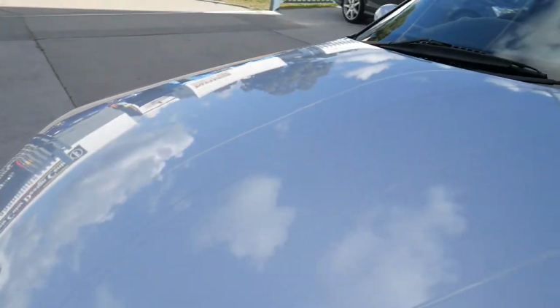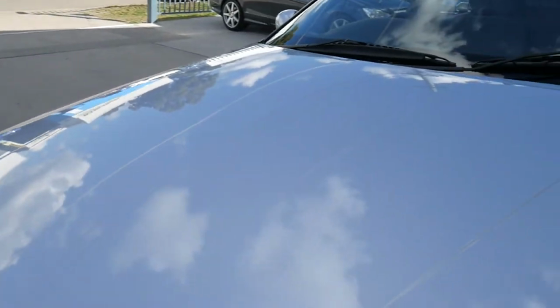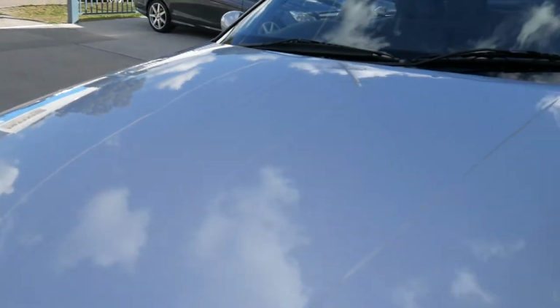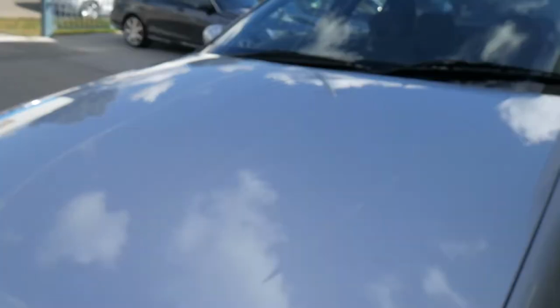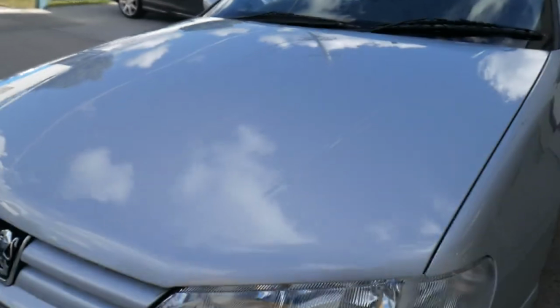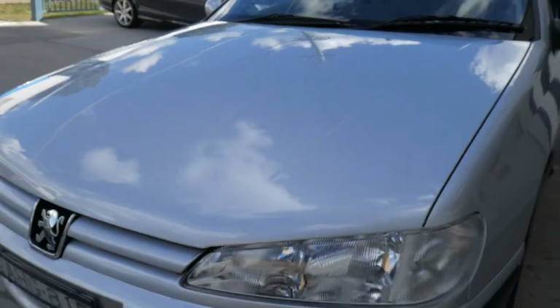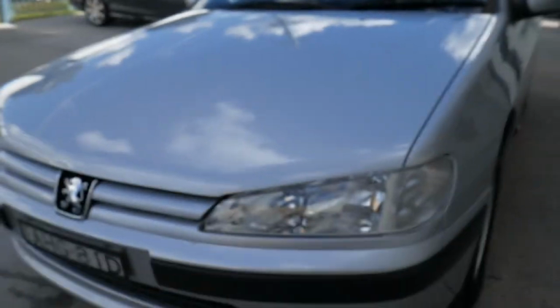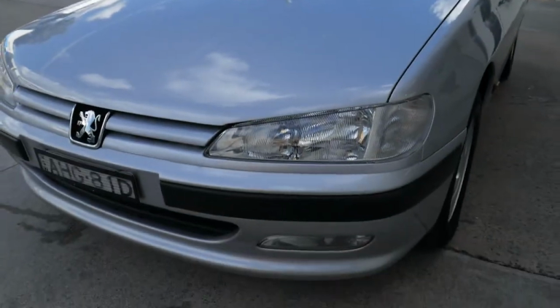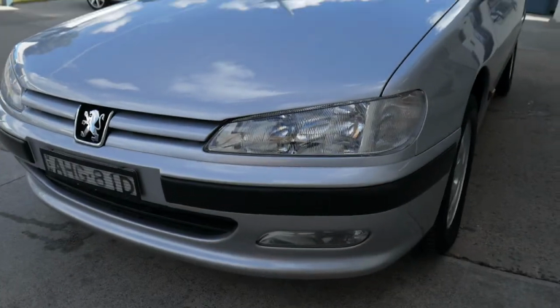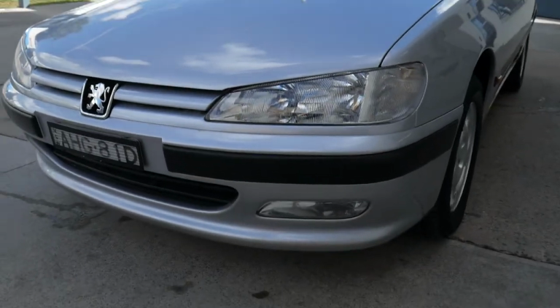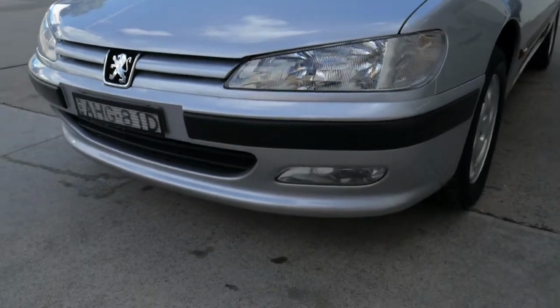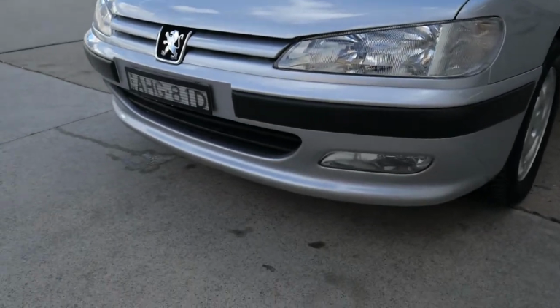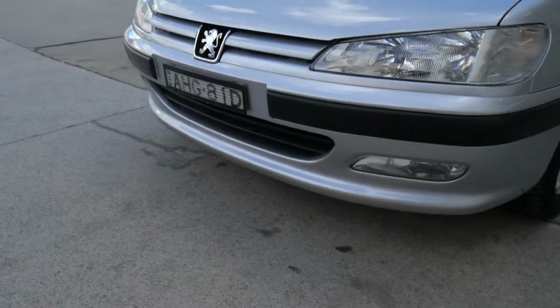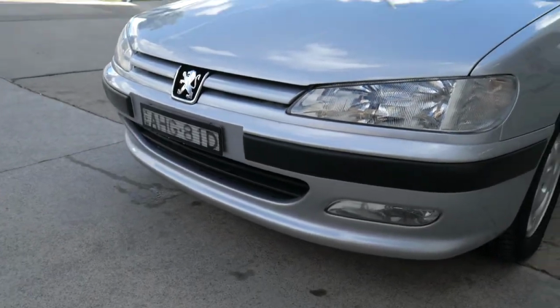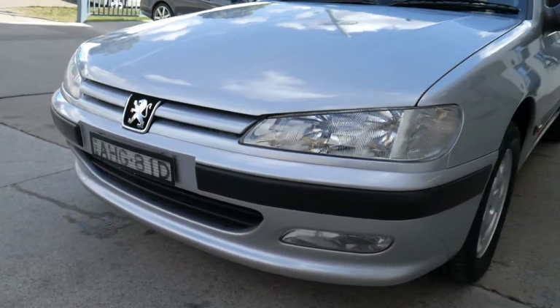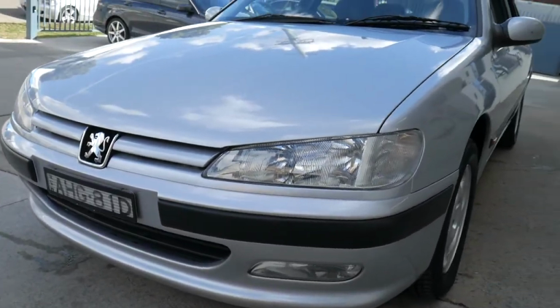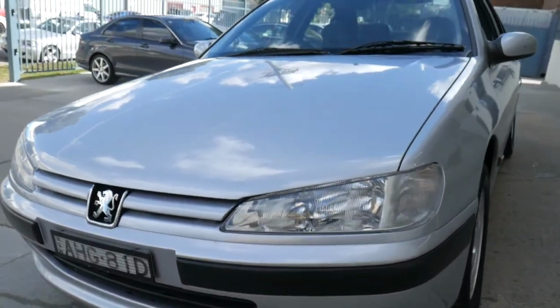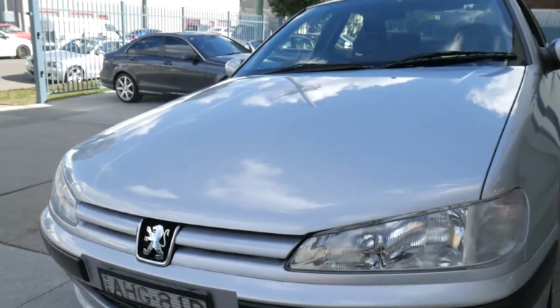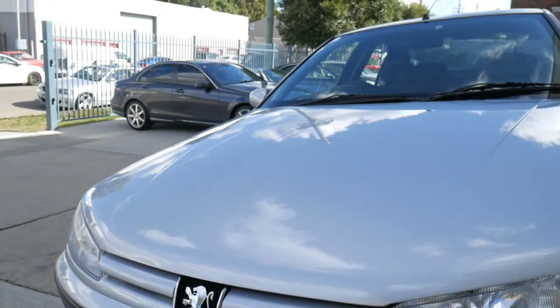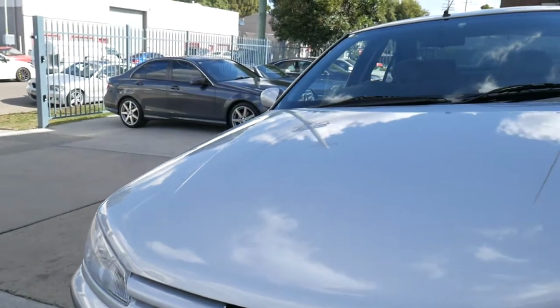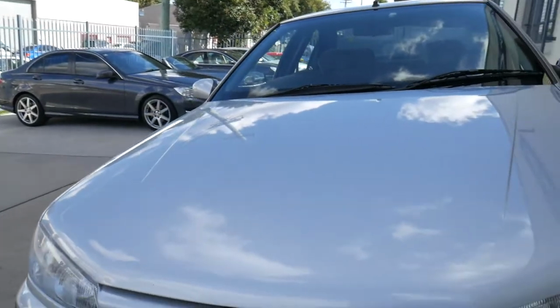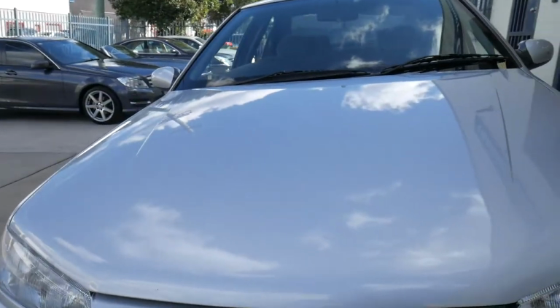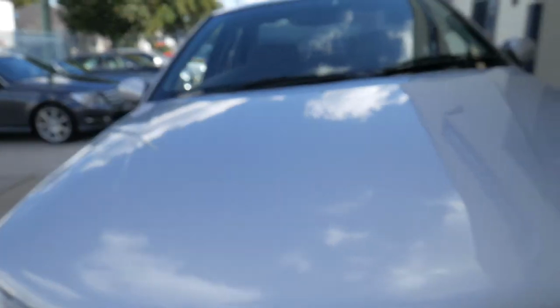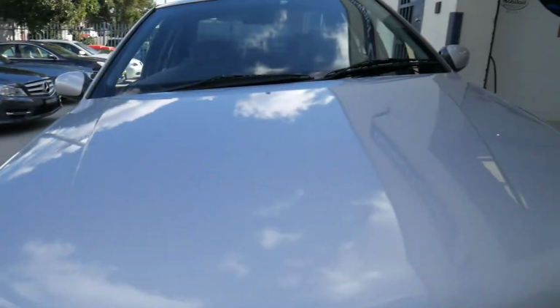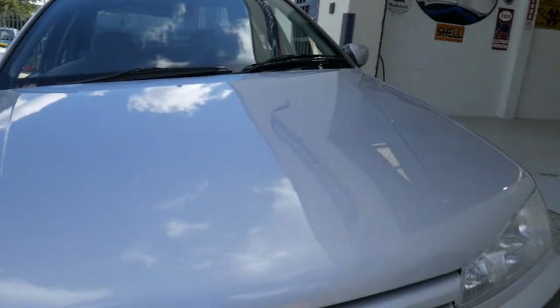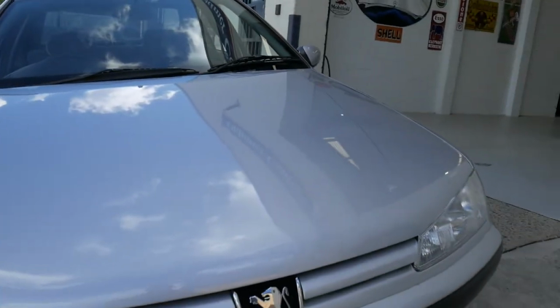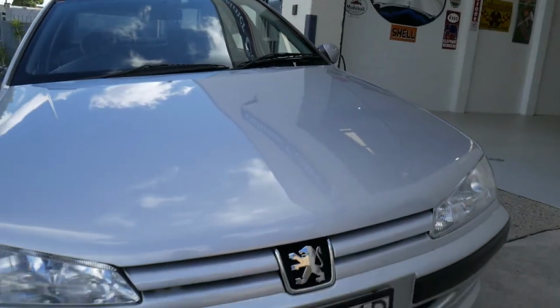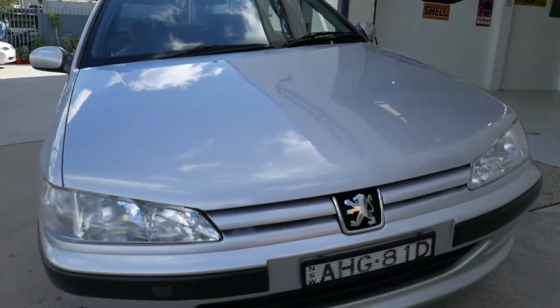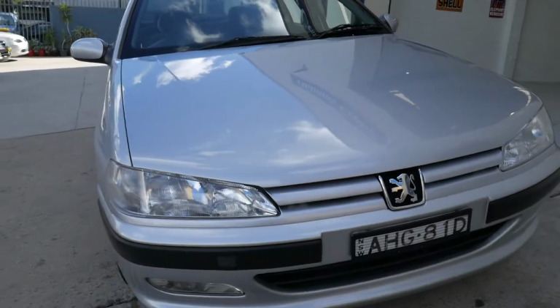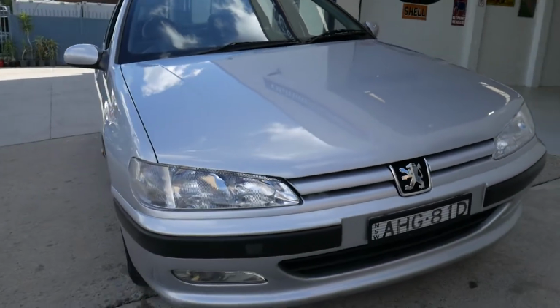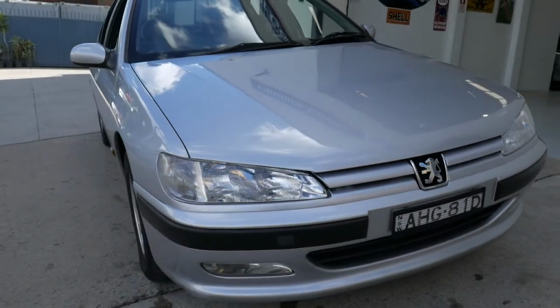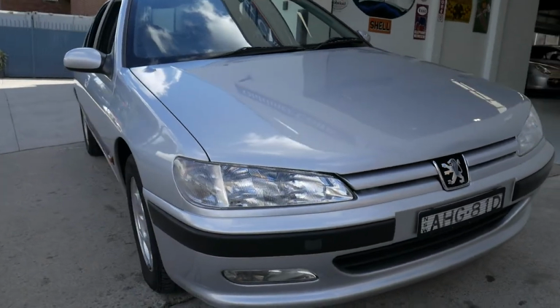It's registered, it has a beautiful servicing history, colour-coded bumper bars, and my name is Richard at the Old Timer Centre here in Marrickville, New South Wales.